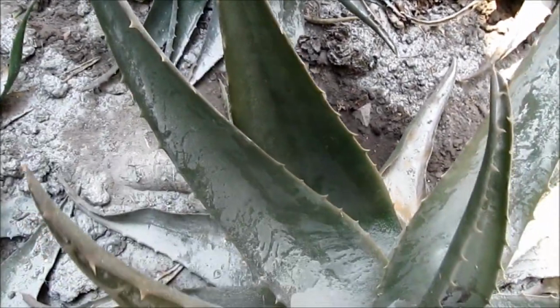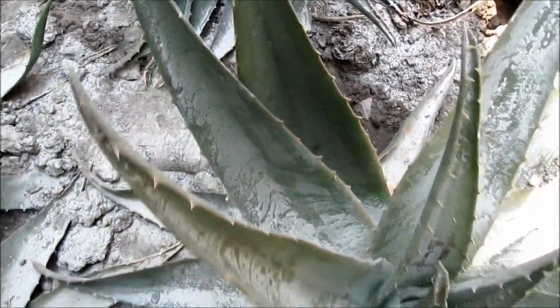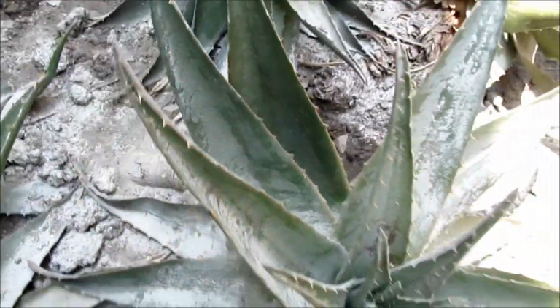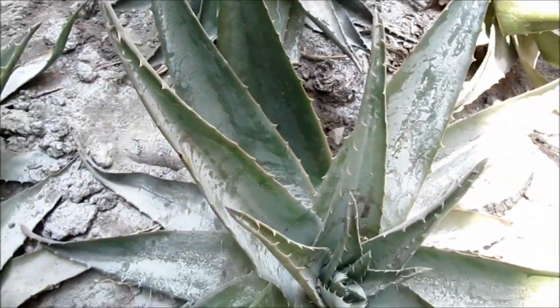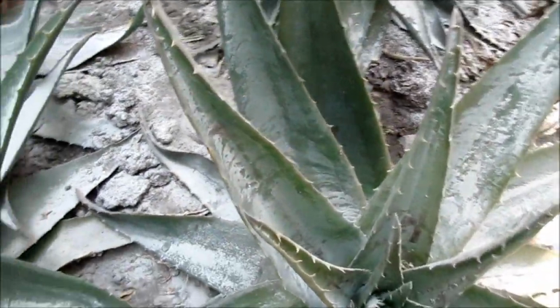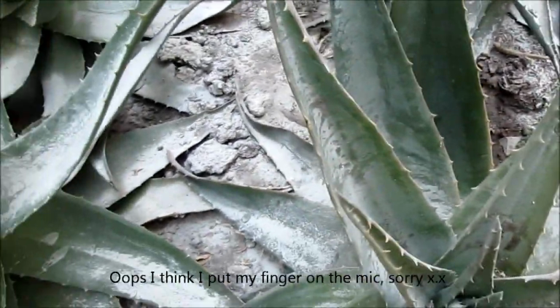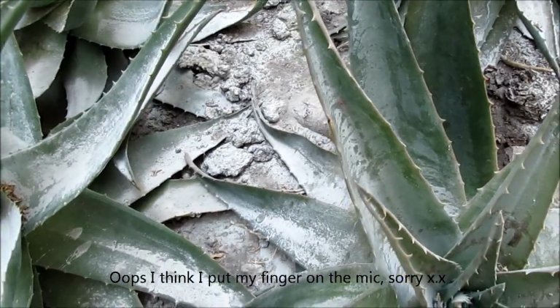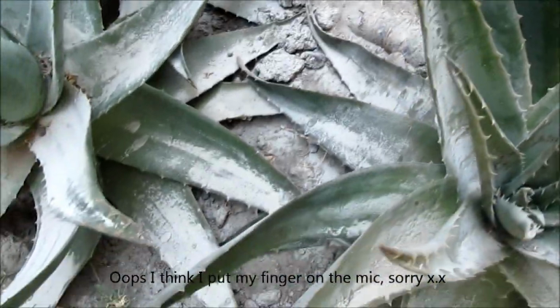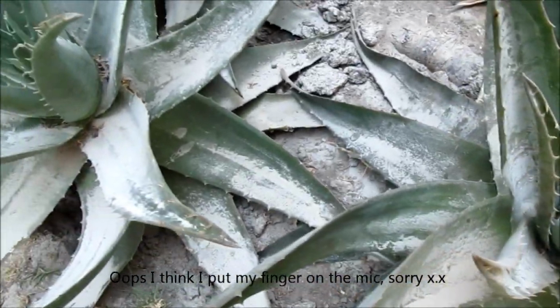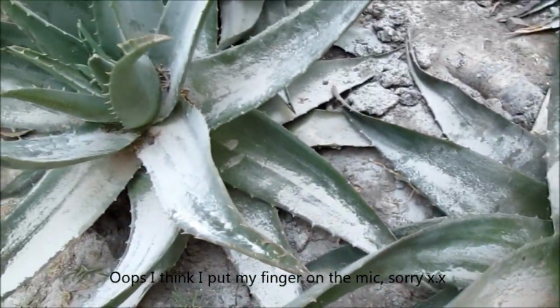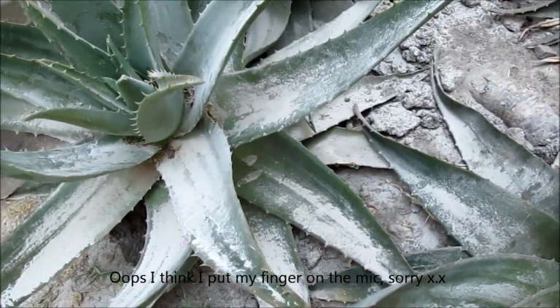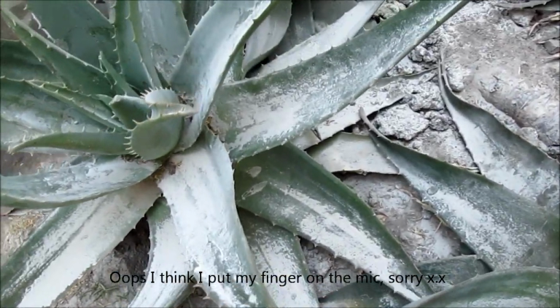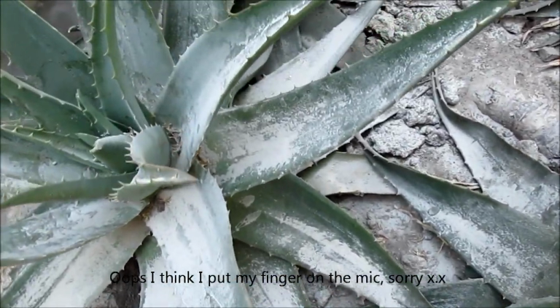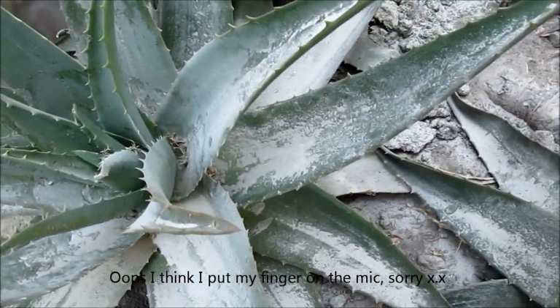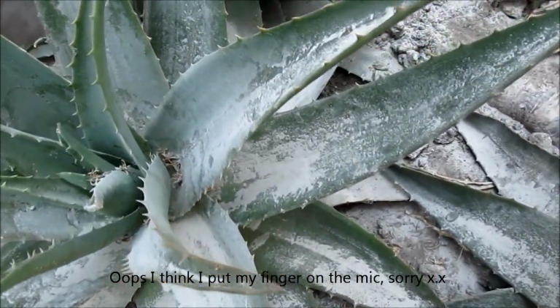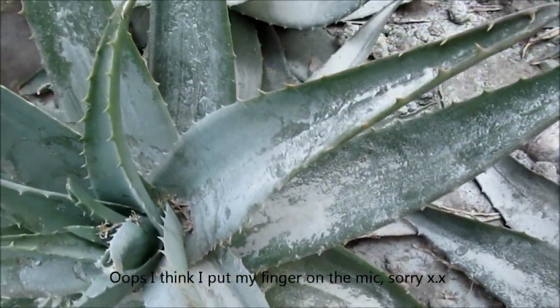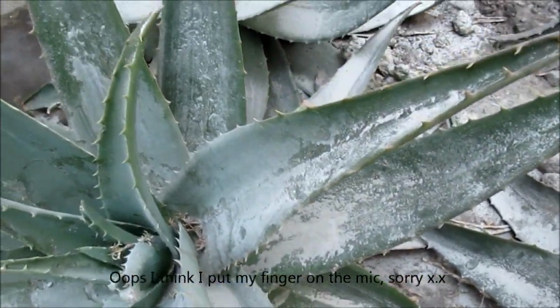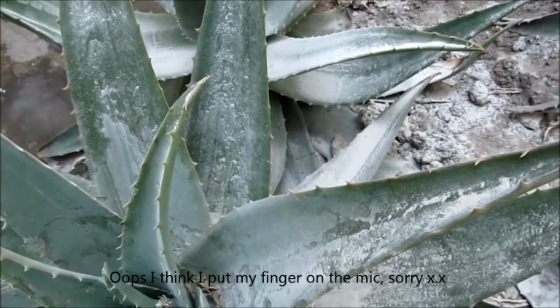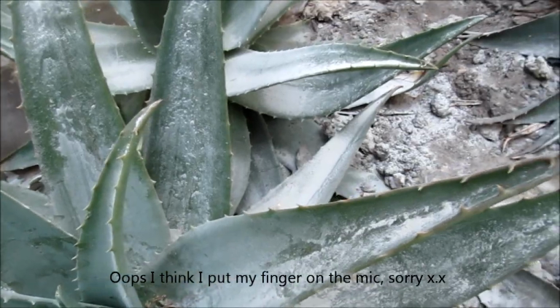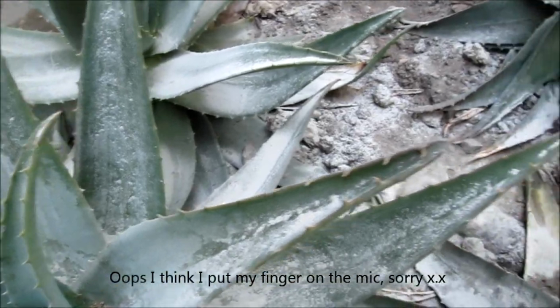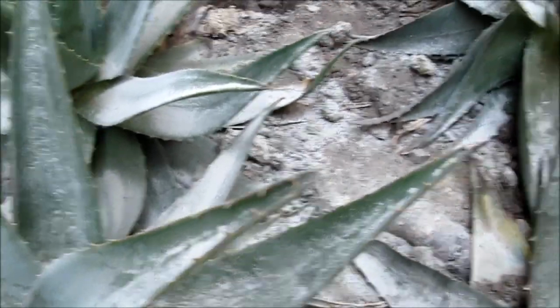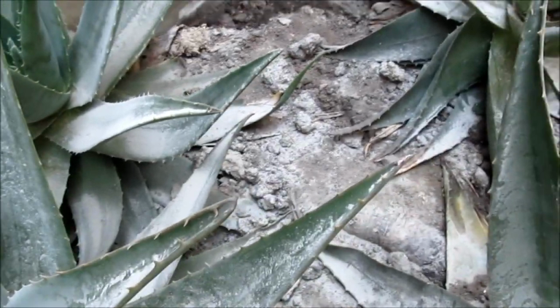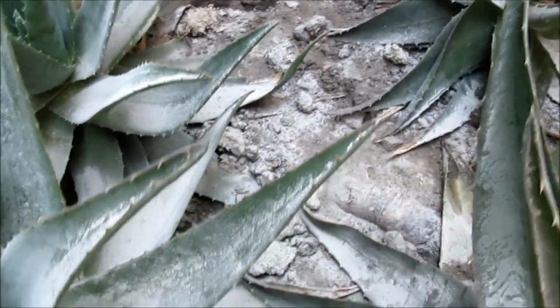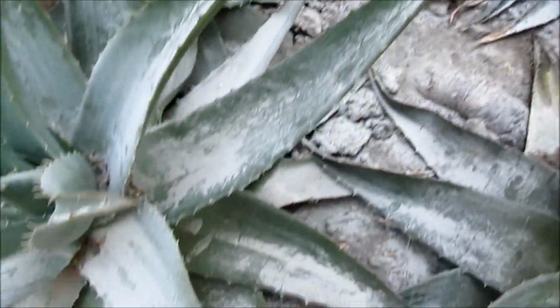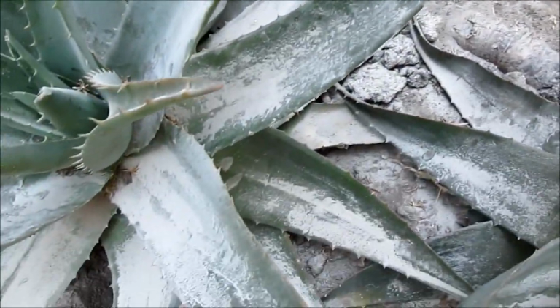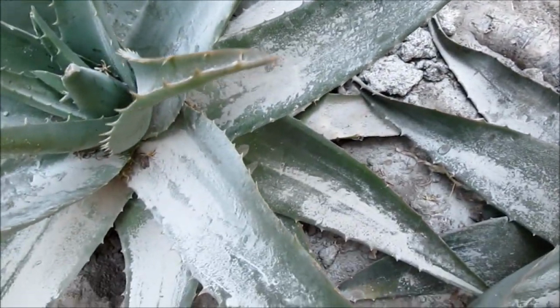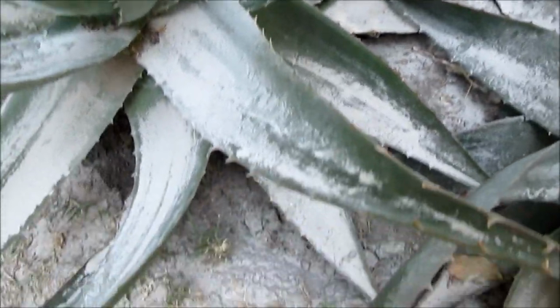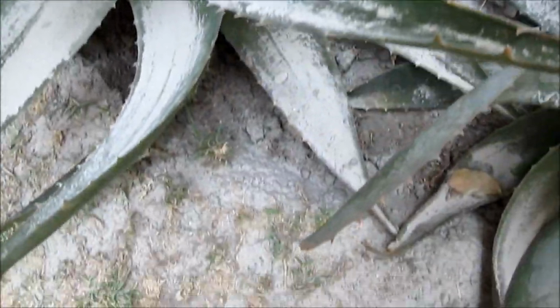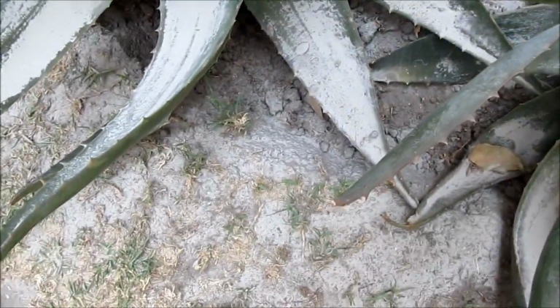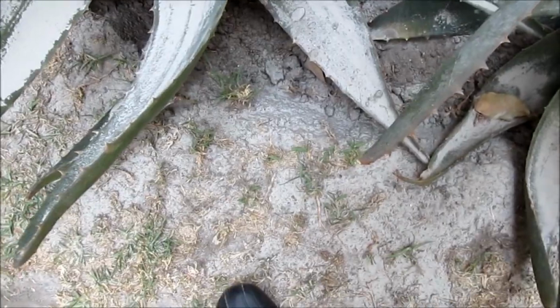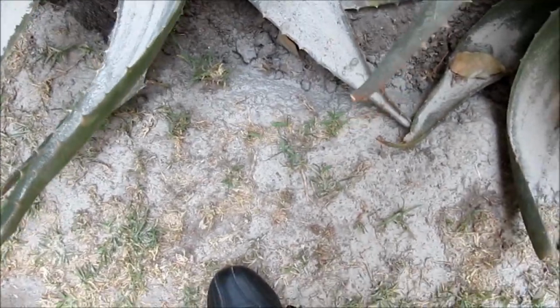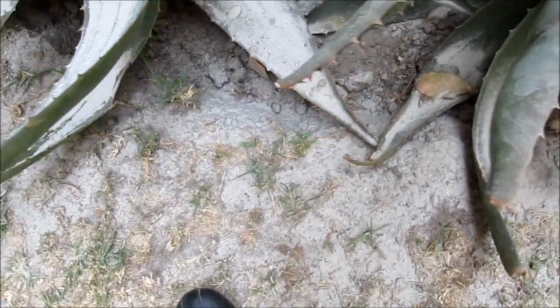I think it's interesting and weird and I wanted to document it, so if you find it interesting, great — if not, okay, I will post more polymer clay videos later. Here's the grass and my shoes.